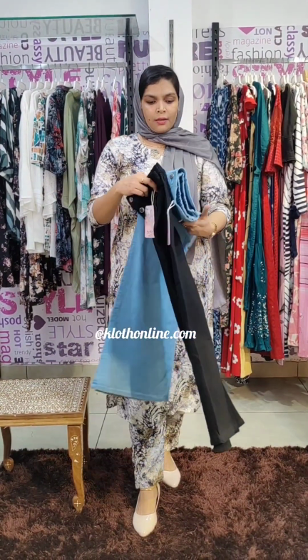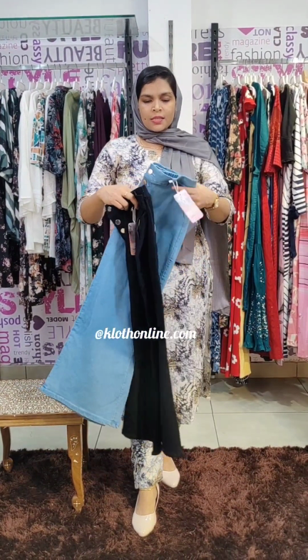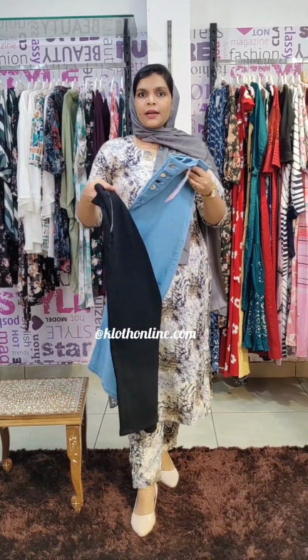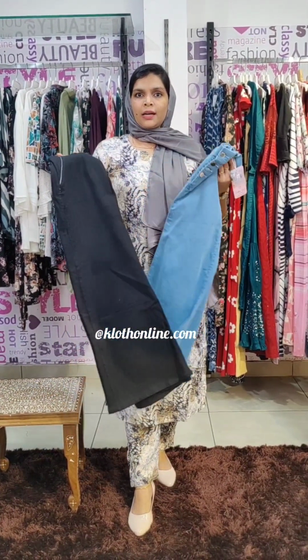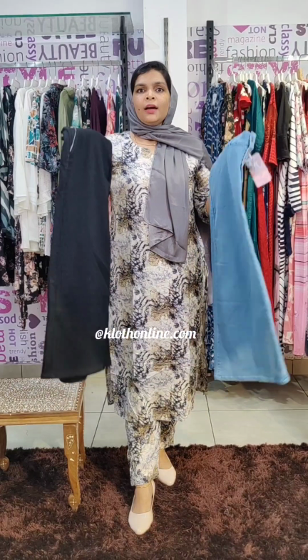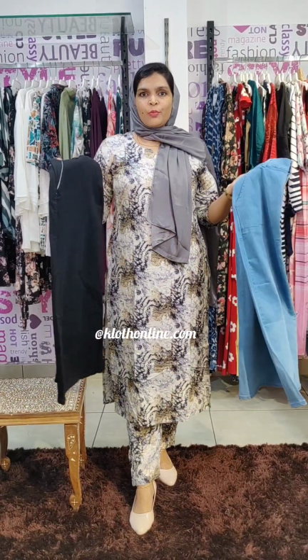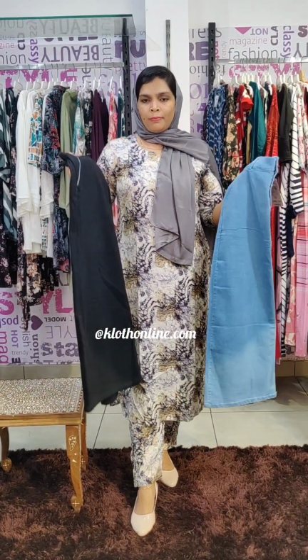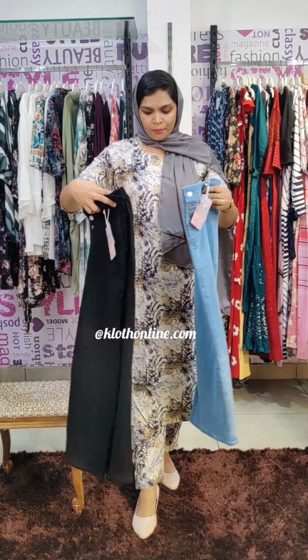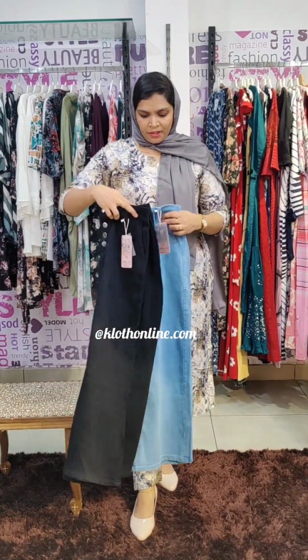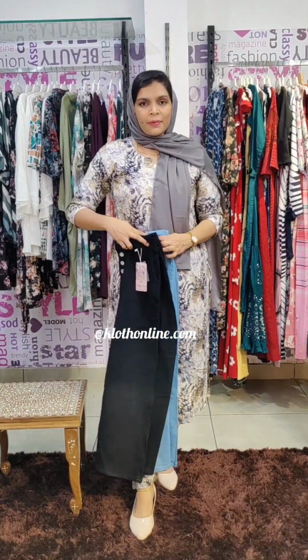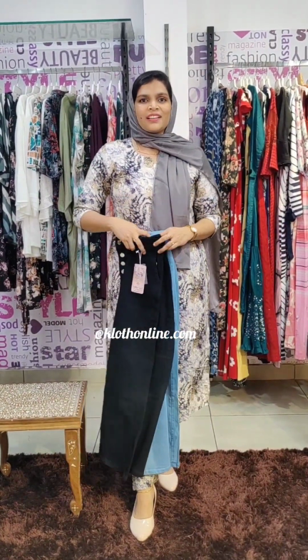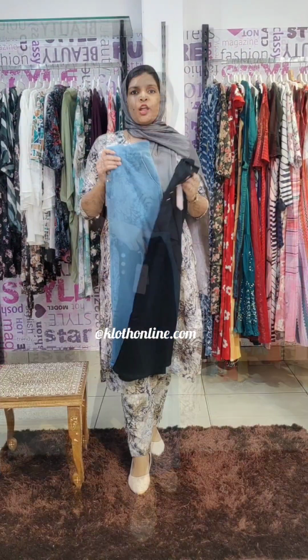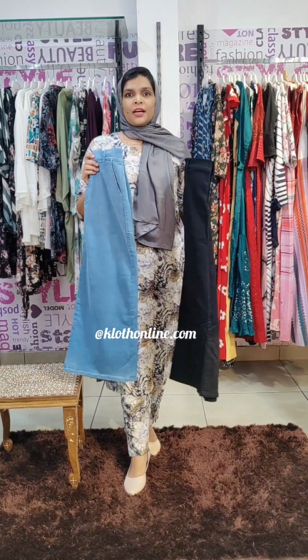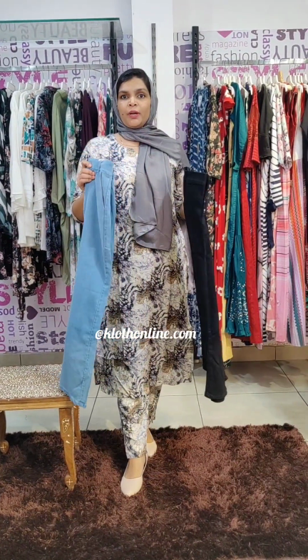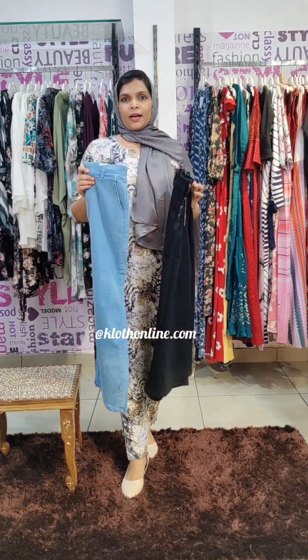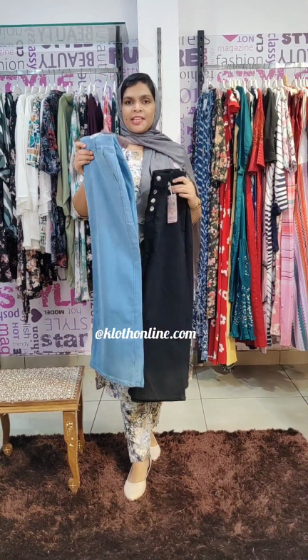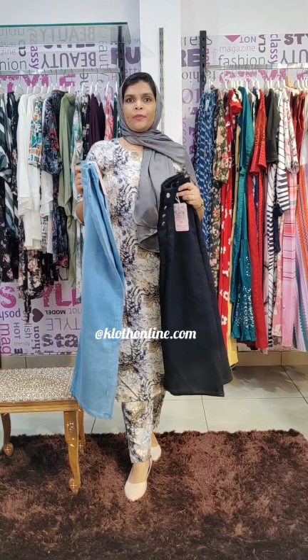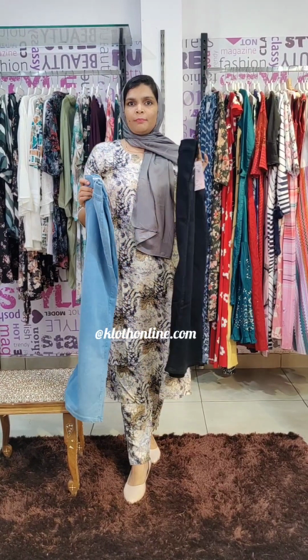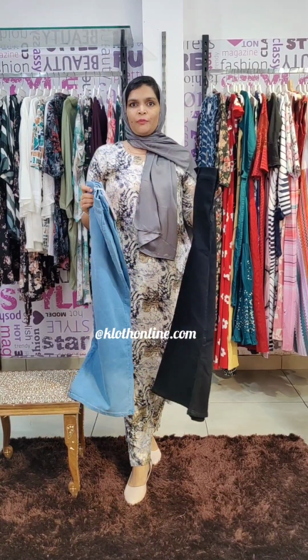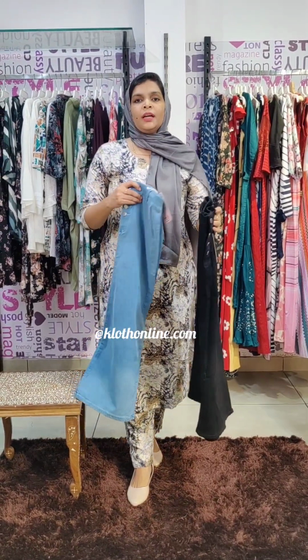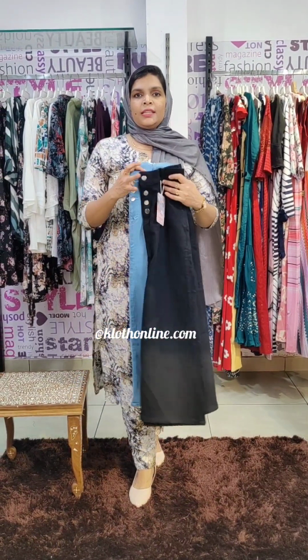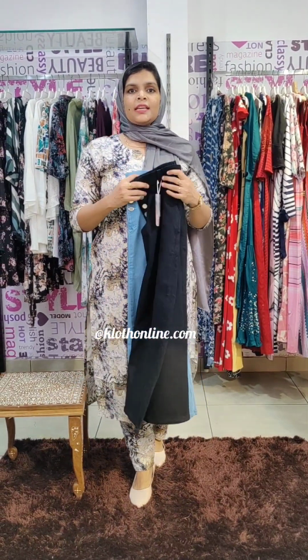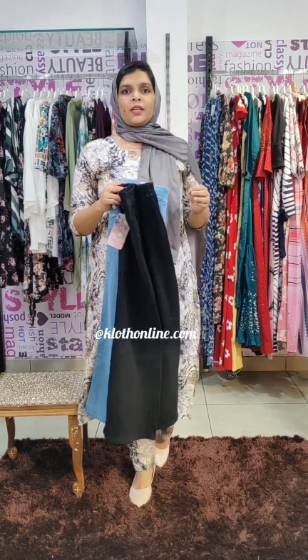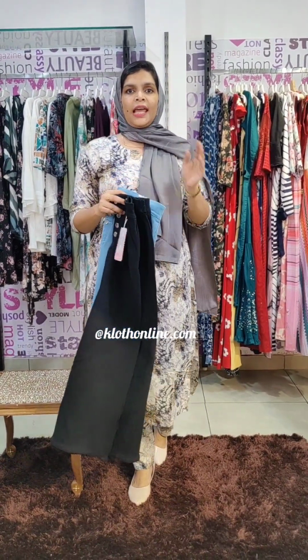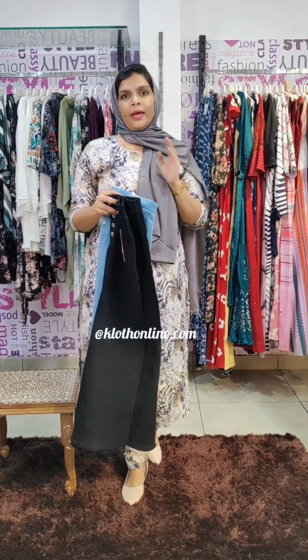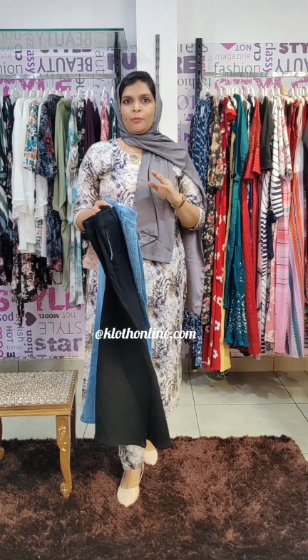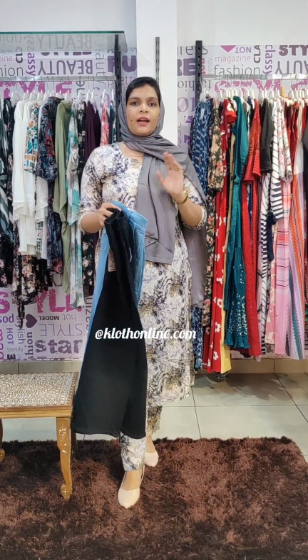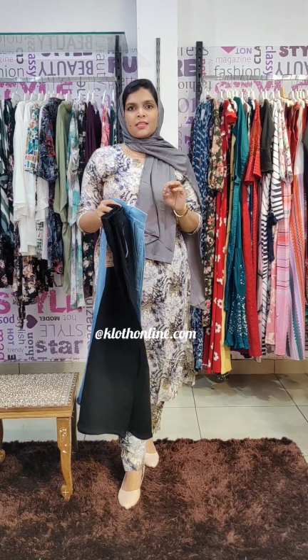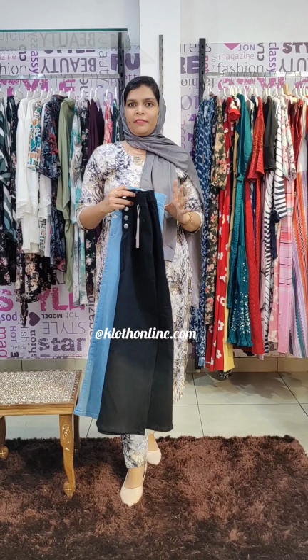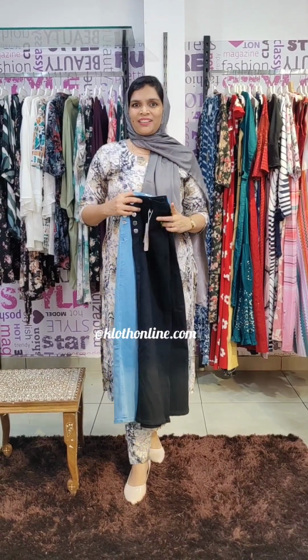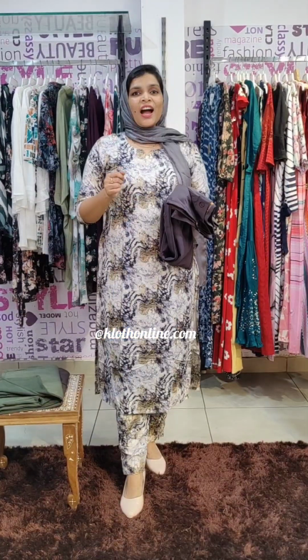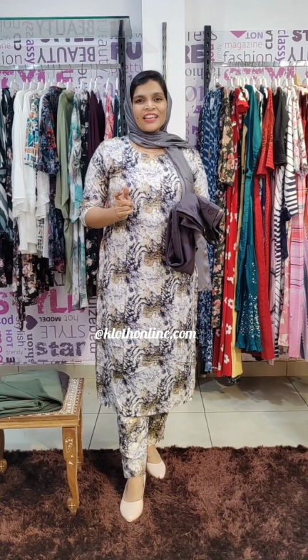In this long skirt, two colors are available: ice blue and black. It is ankle length. We have it in ice blue and black. The sizes are available in two sizes.